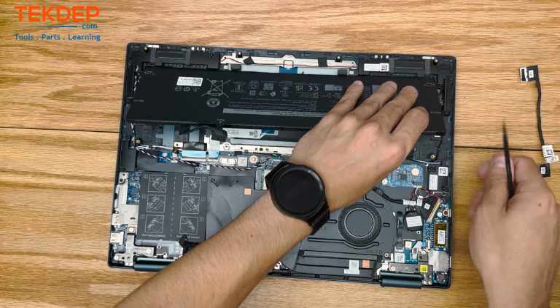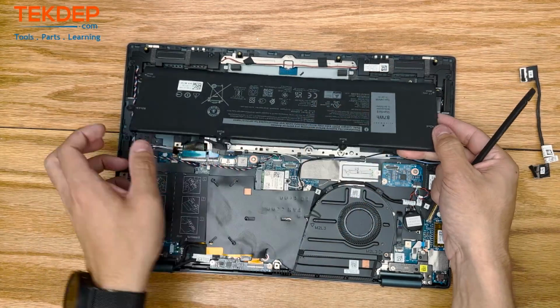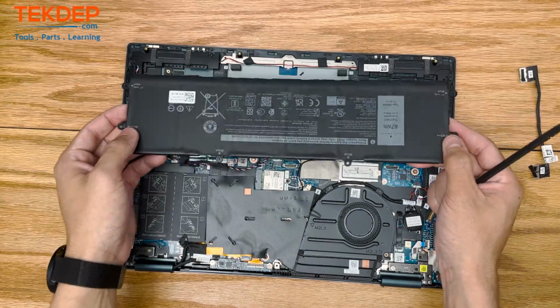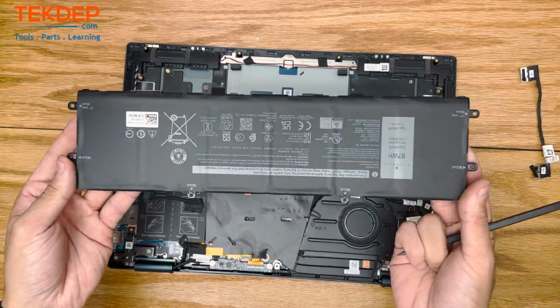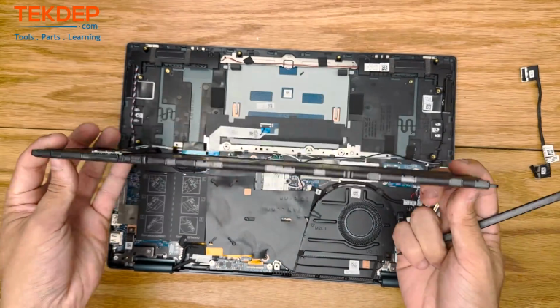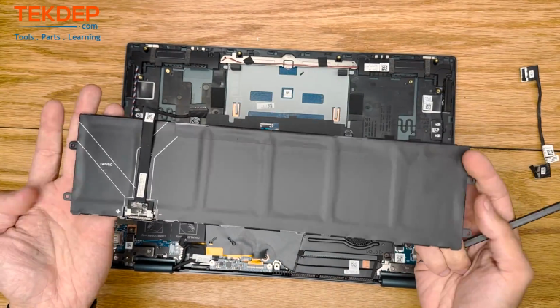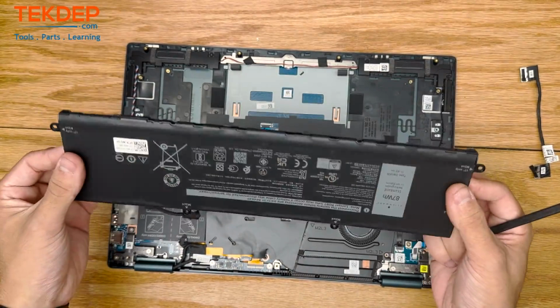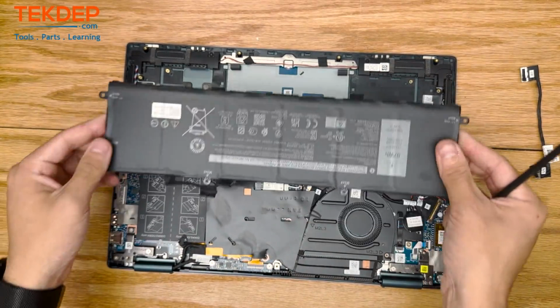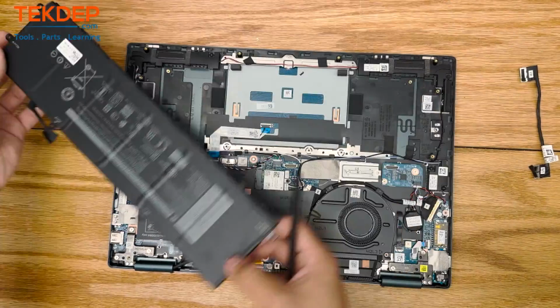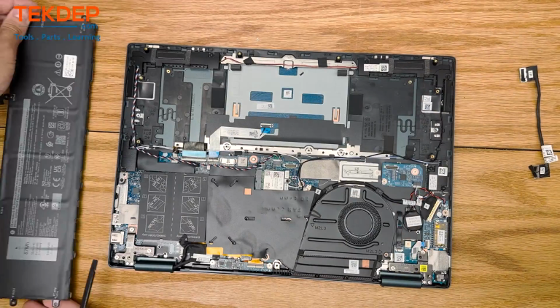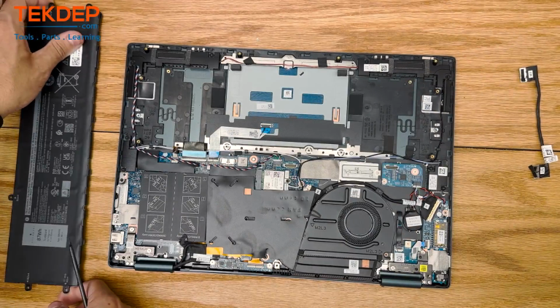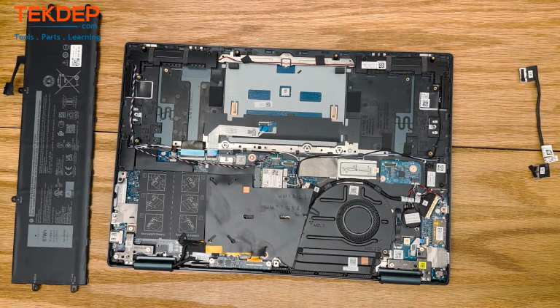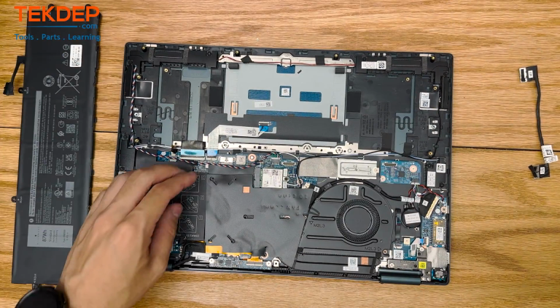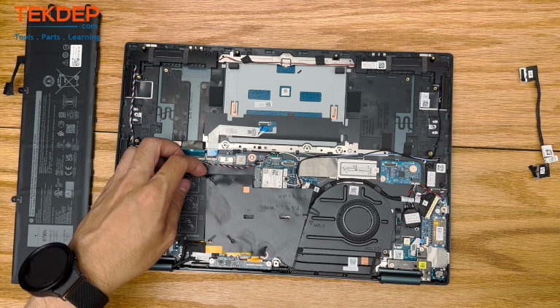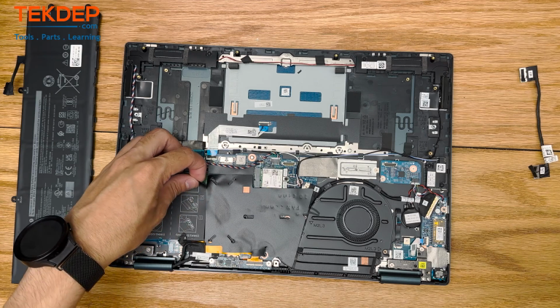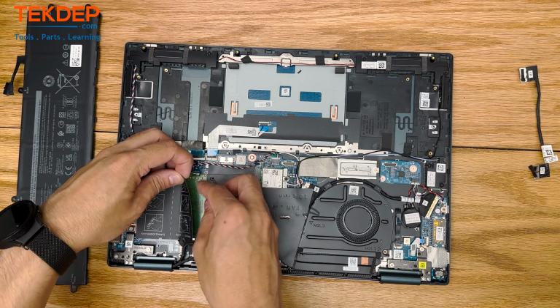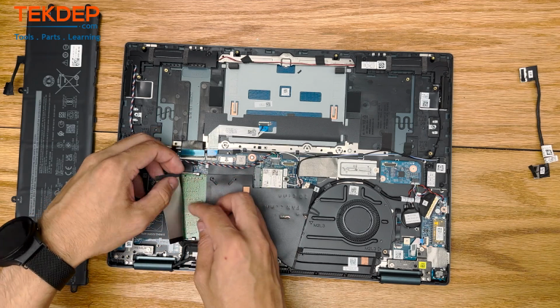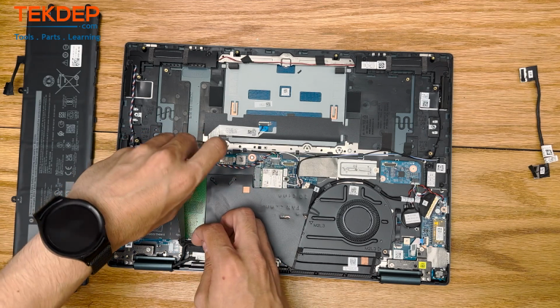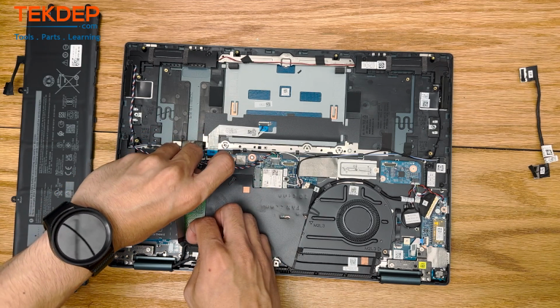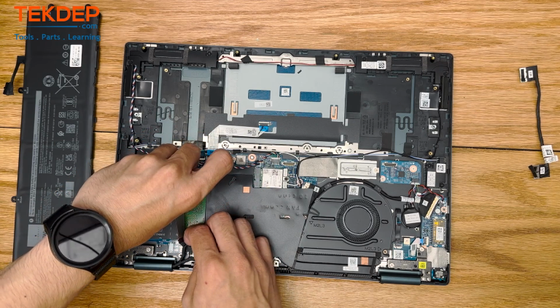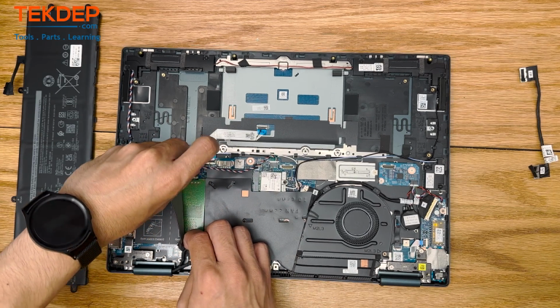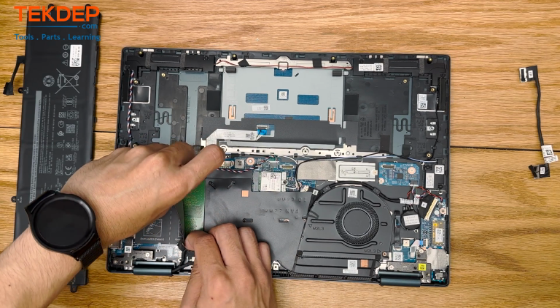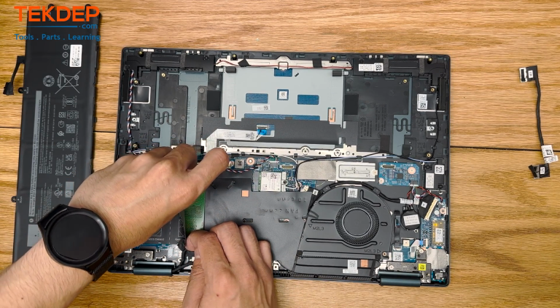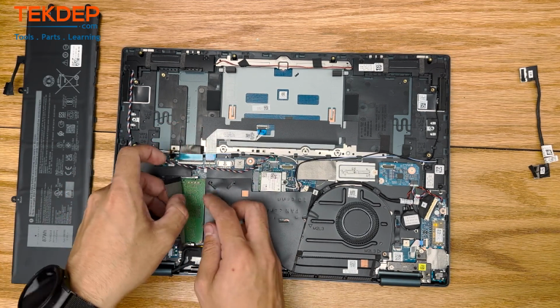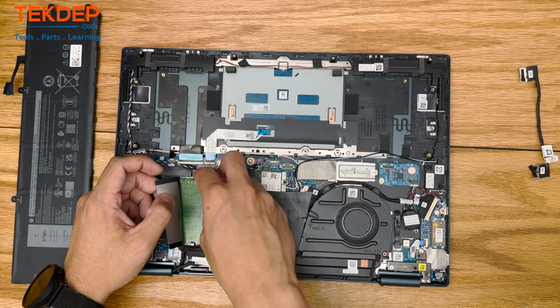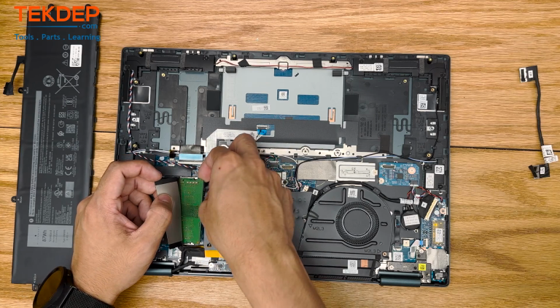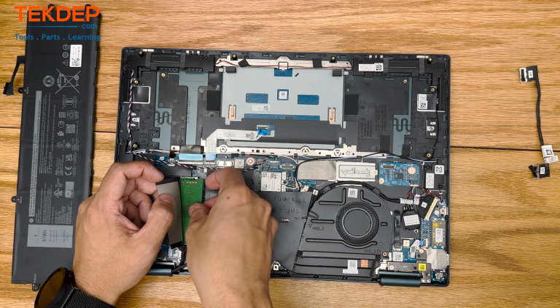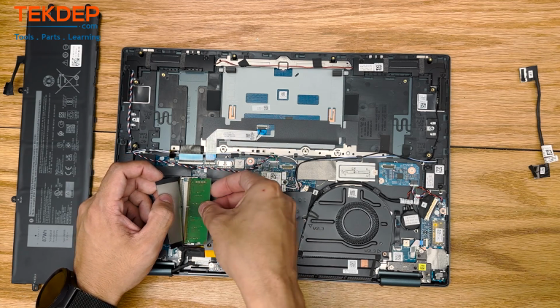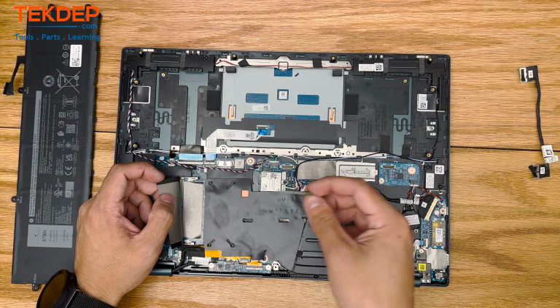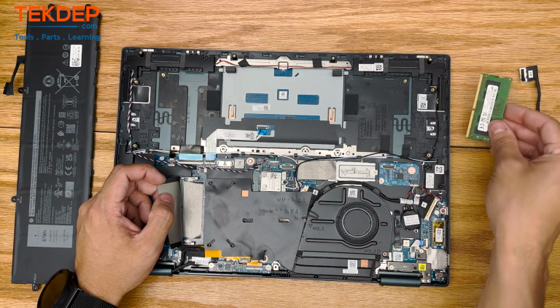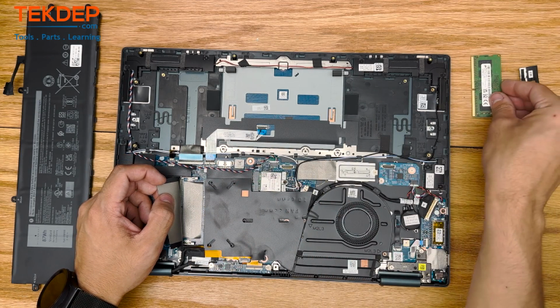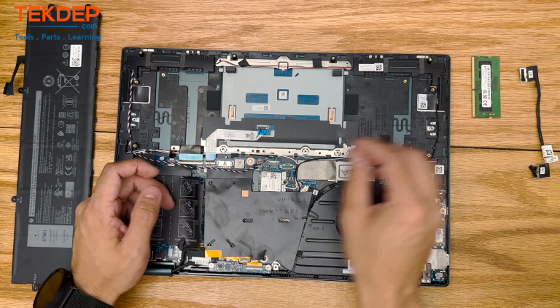Now that the battery is out, we're going to go ahead and move on to removing the RAM. Push outward on both of the metal clips and the RAM will pop up and out. Then you can pull it free and repeat the process for the other RAM stick.